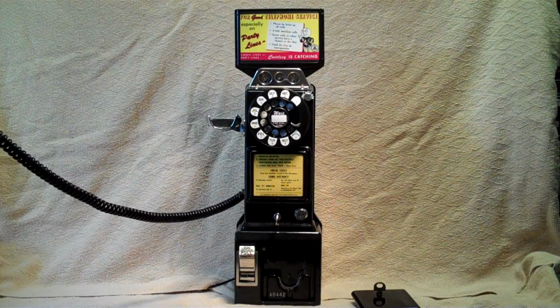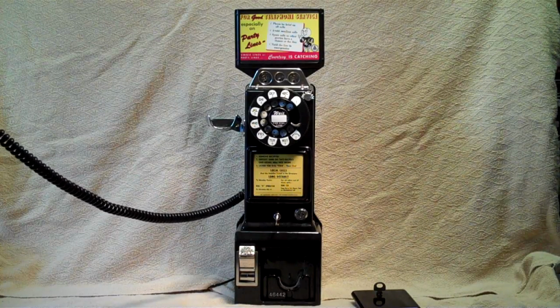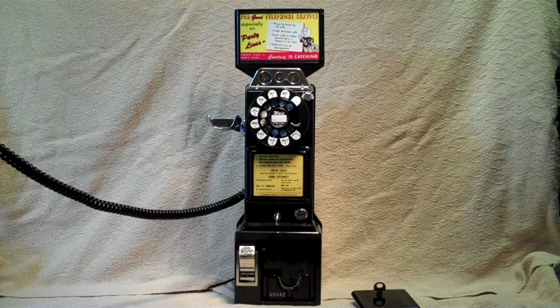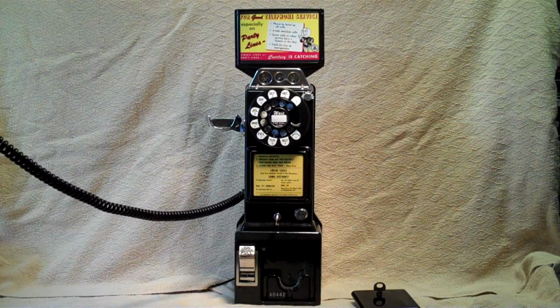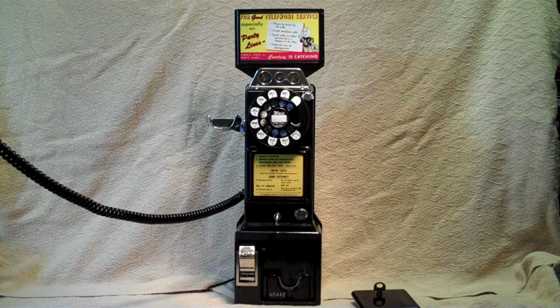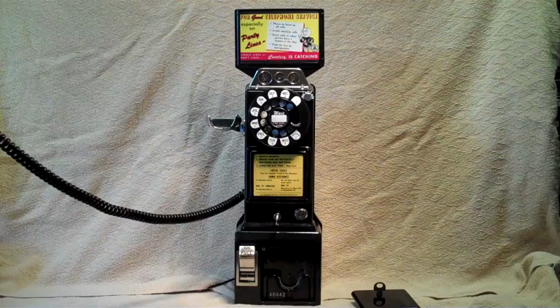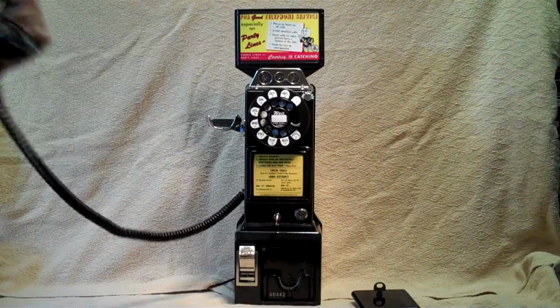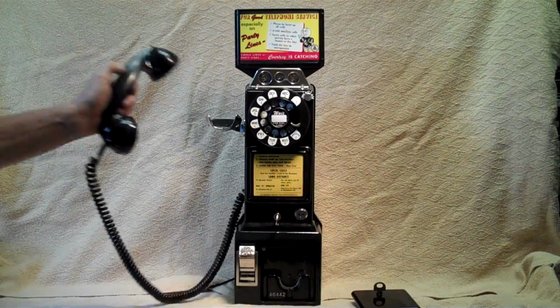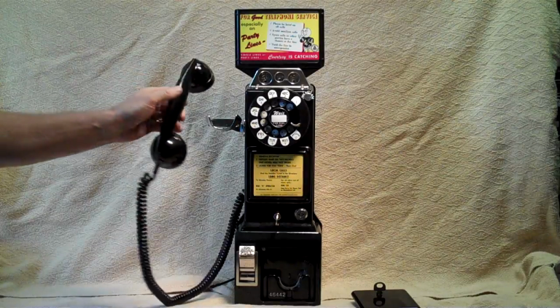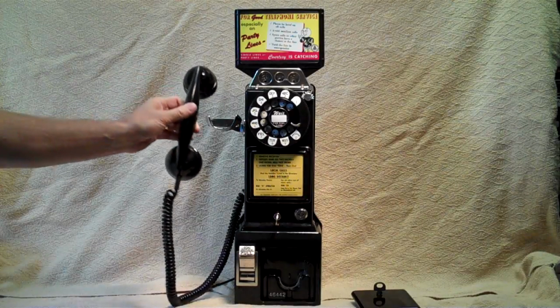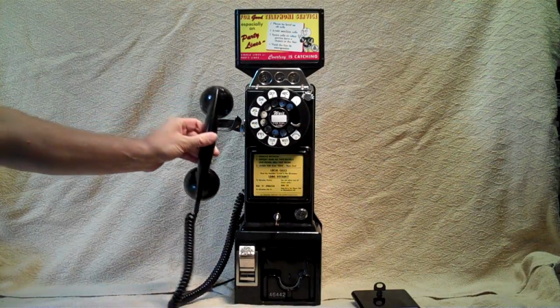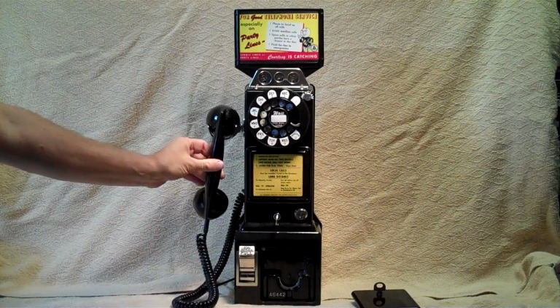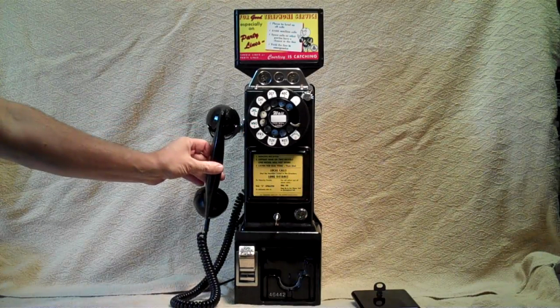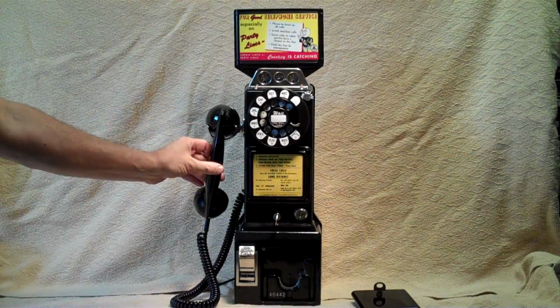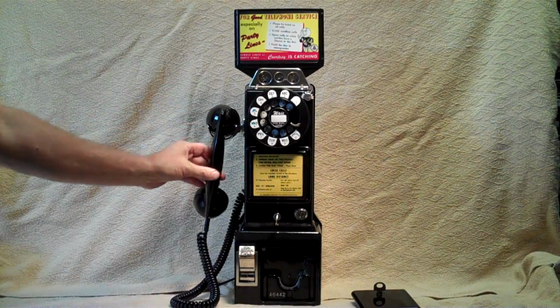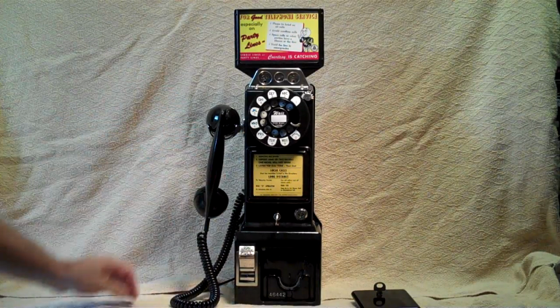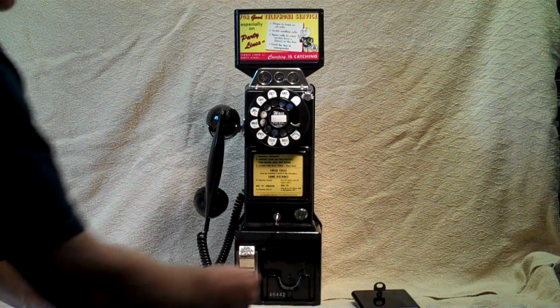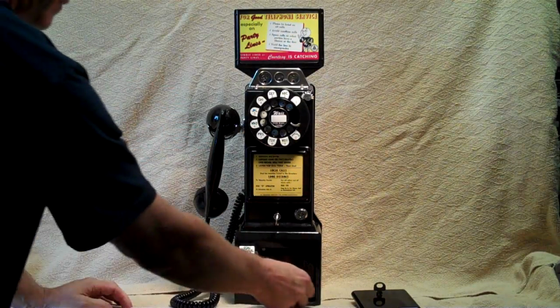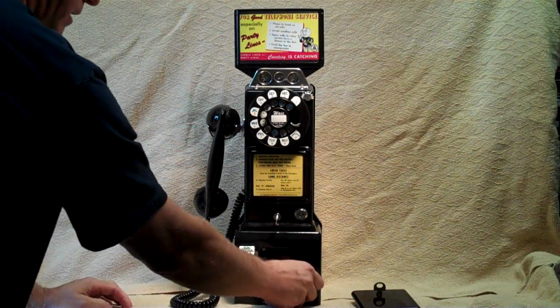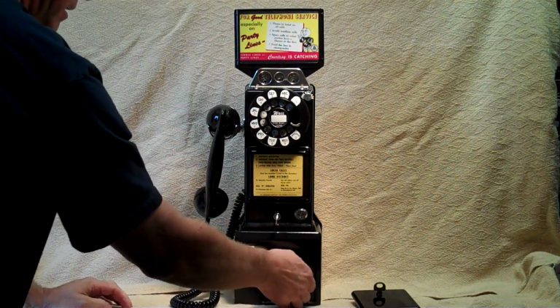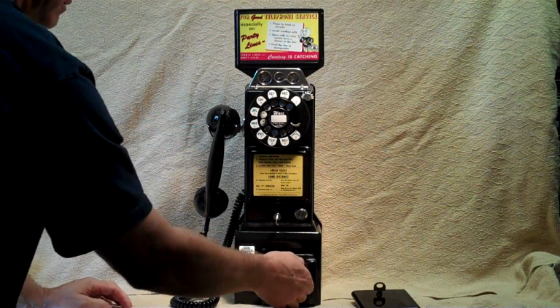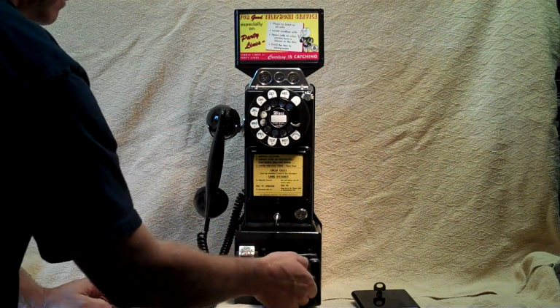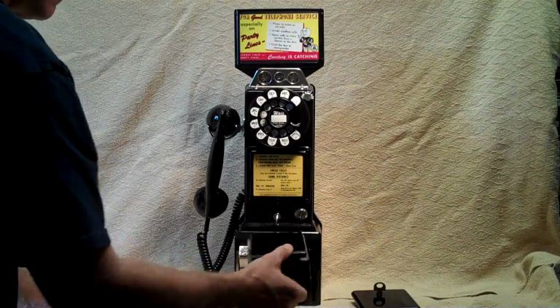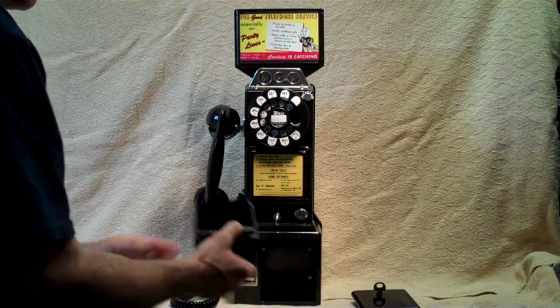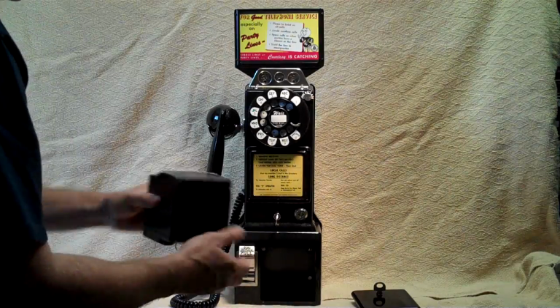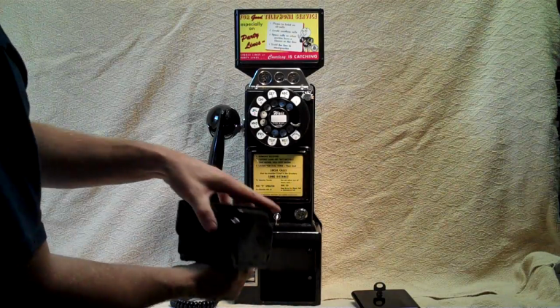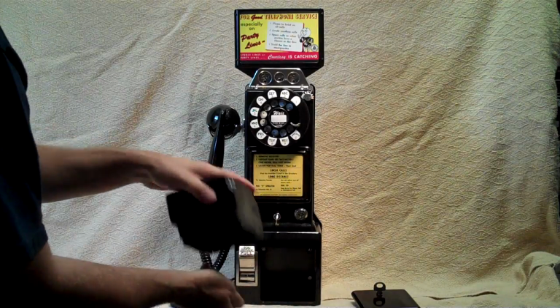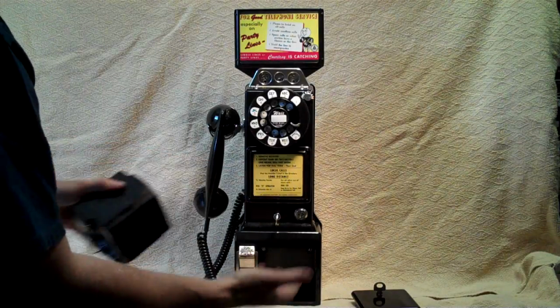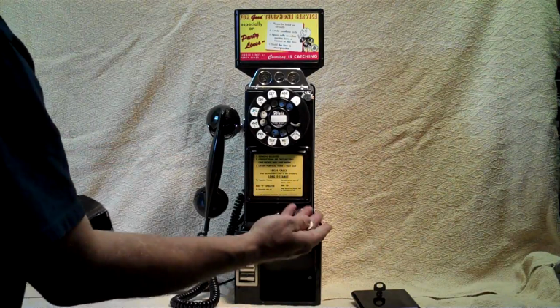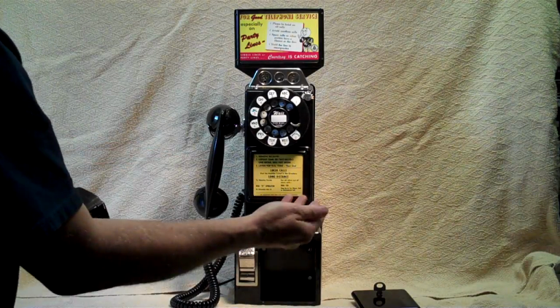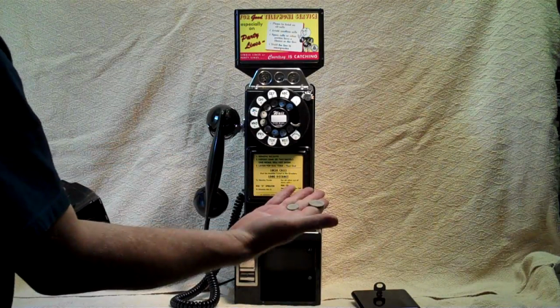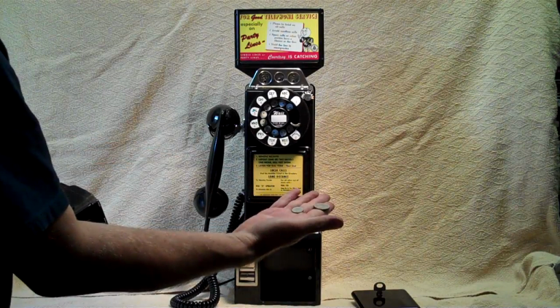I've got an answer machine, so I'm going to go ahead and hang up. Listen — there's the coins going into the coin box.